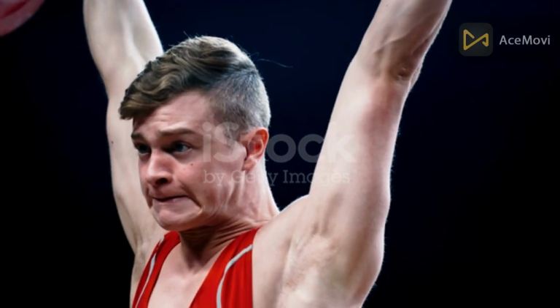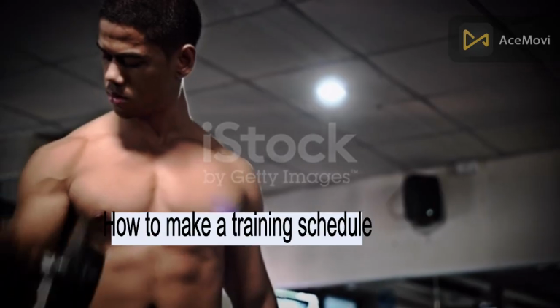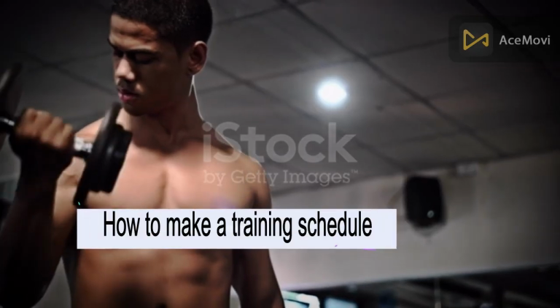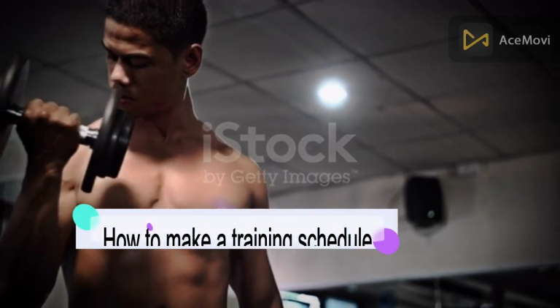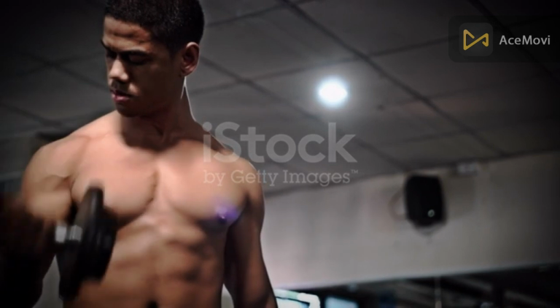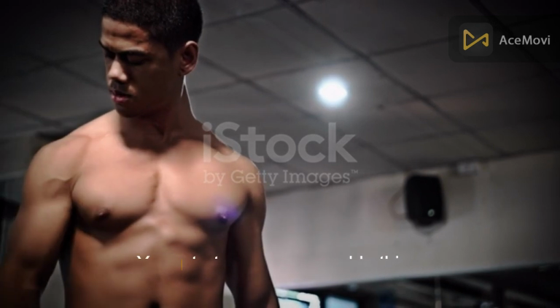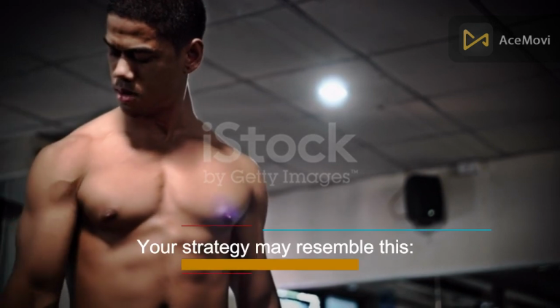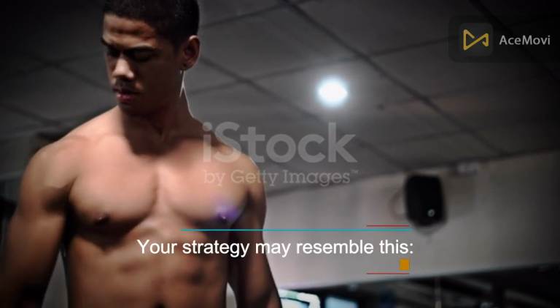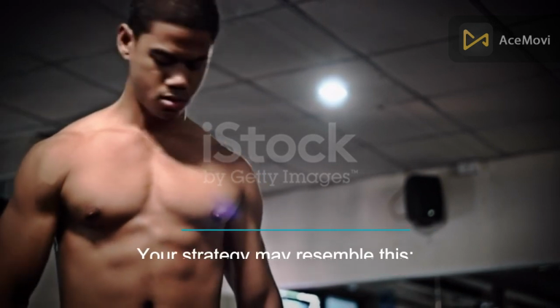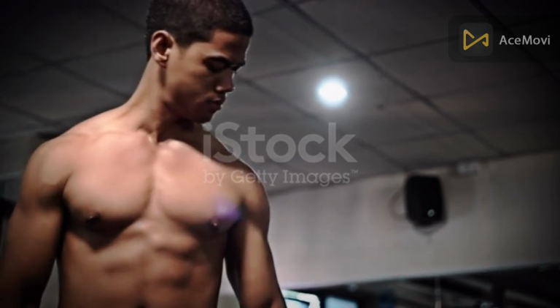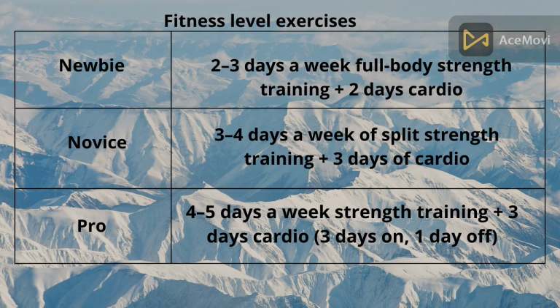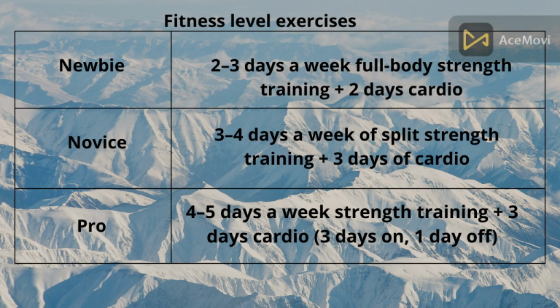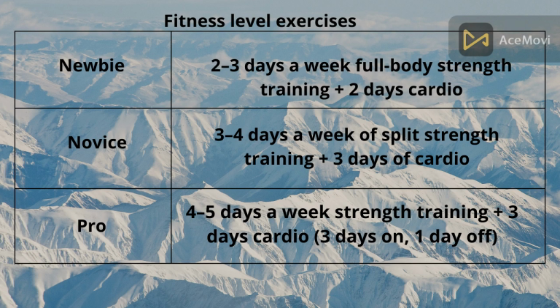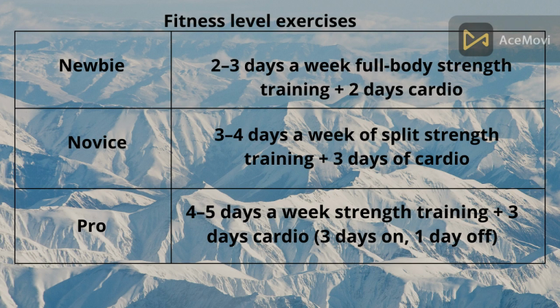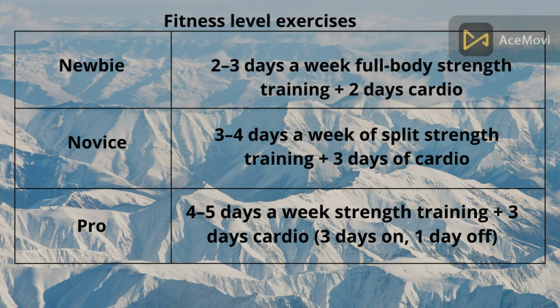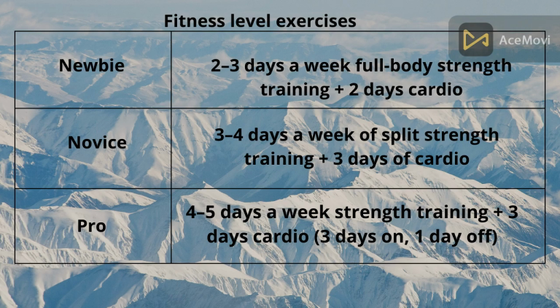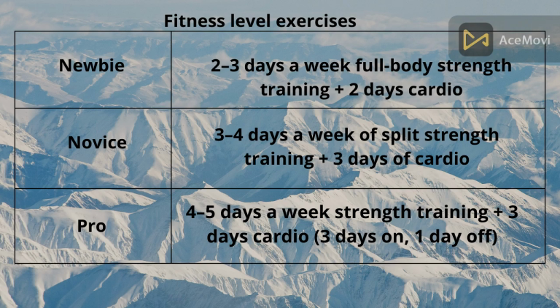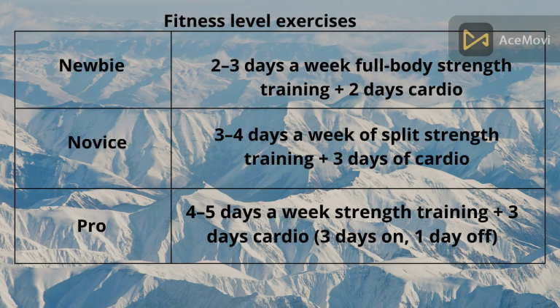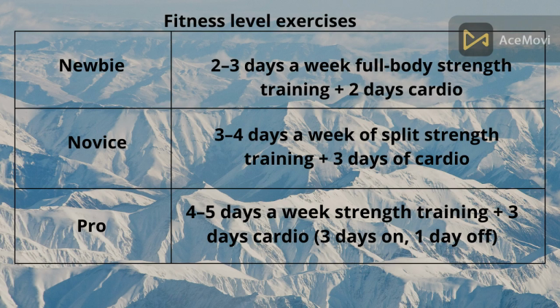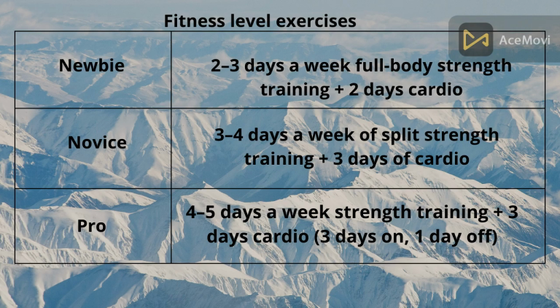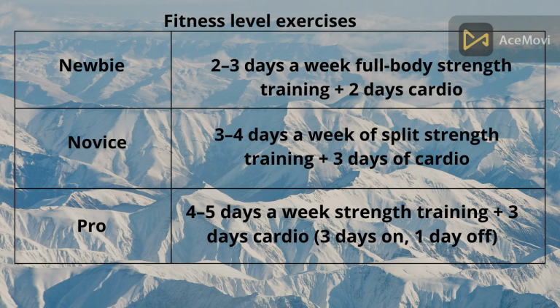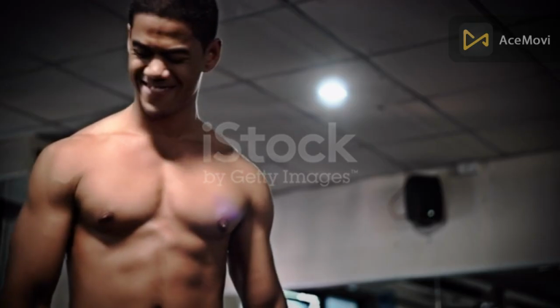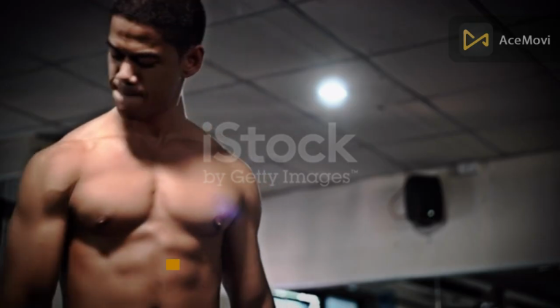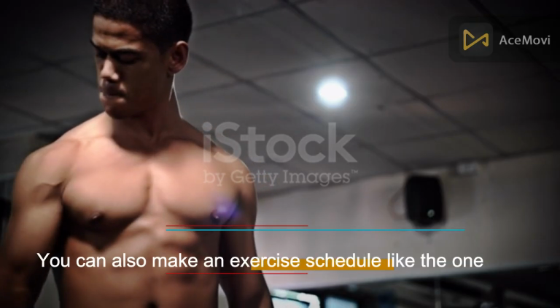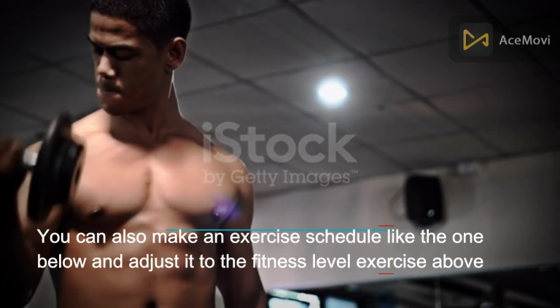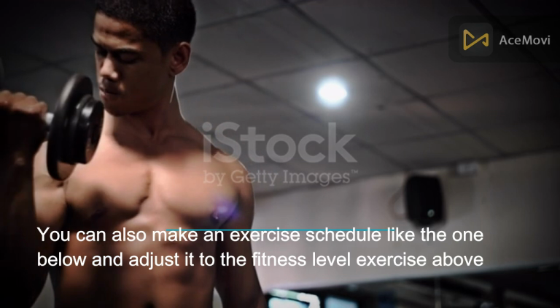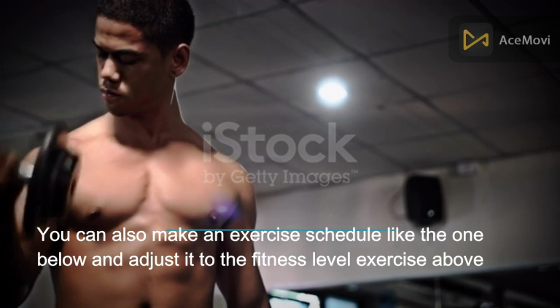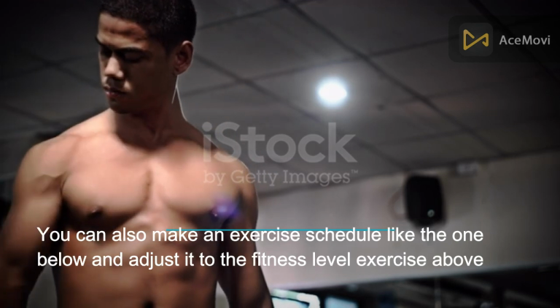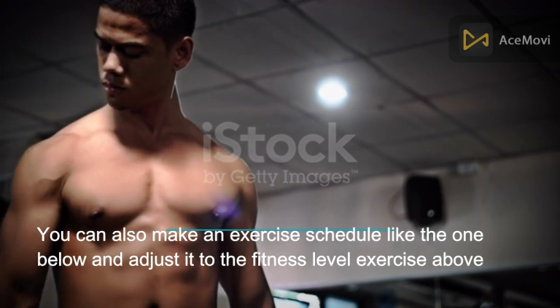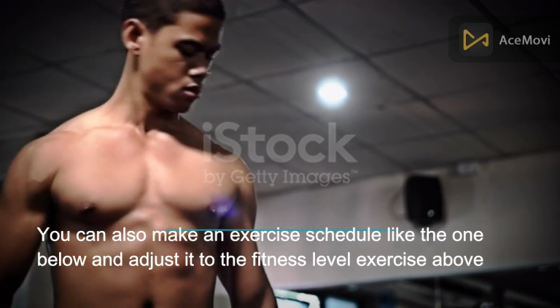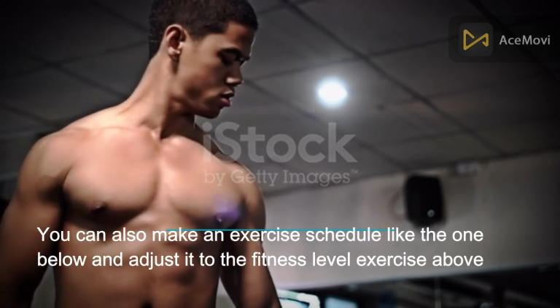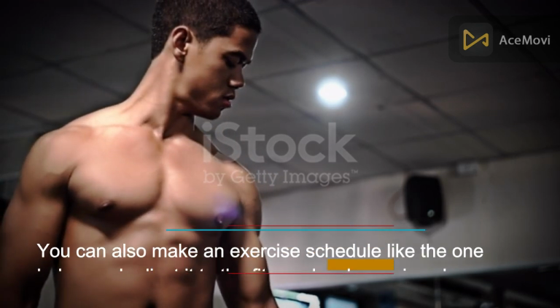How to make a training schedule? Your strategy may resemble this. You can also make an exercise schedule like the one below and adjust it to your fitness level.